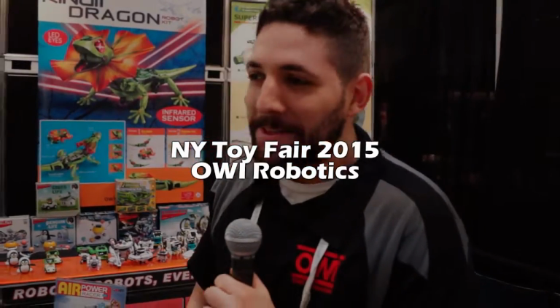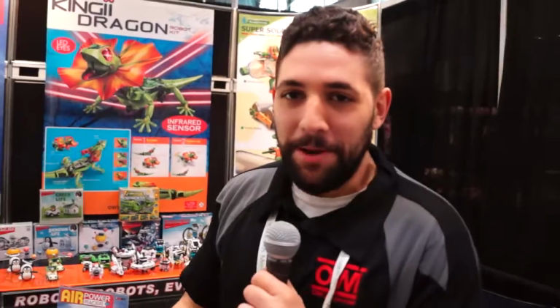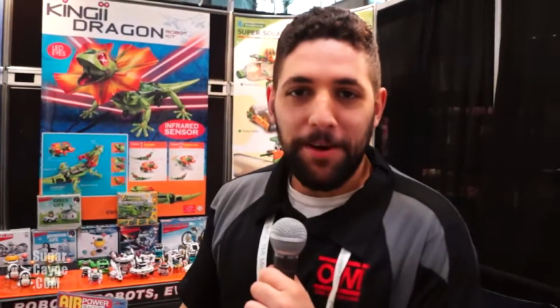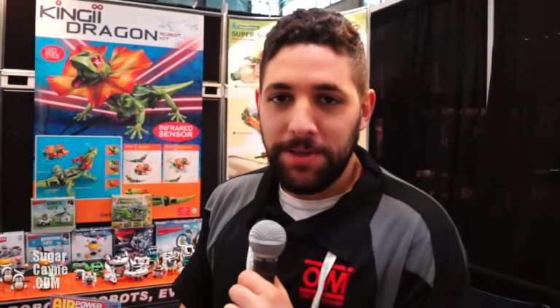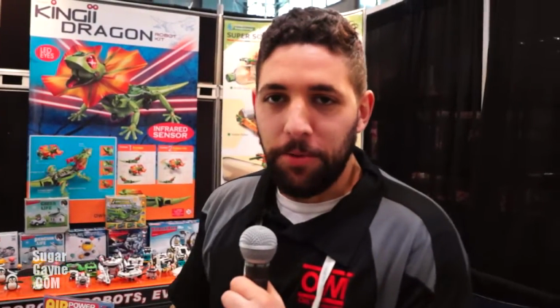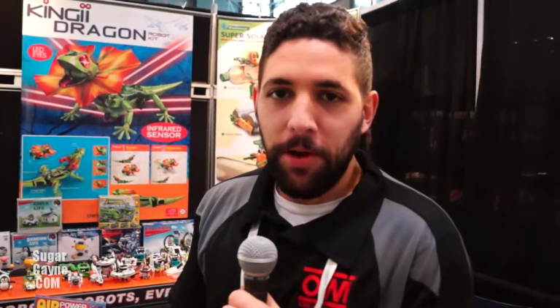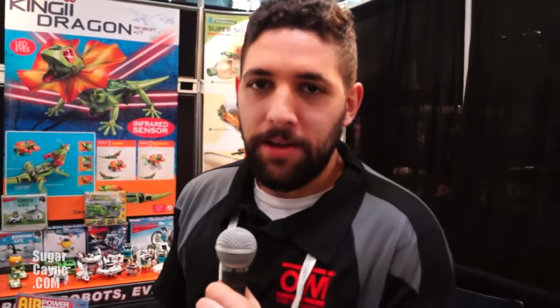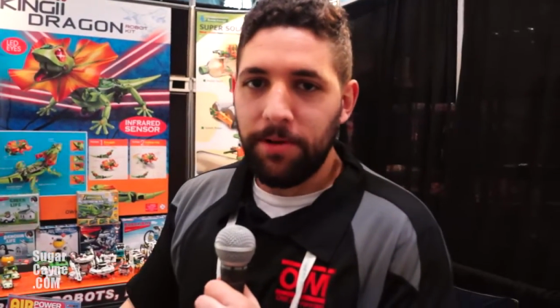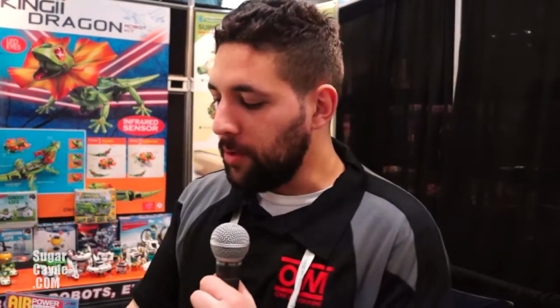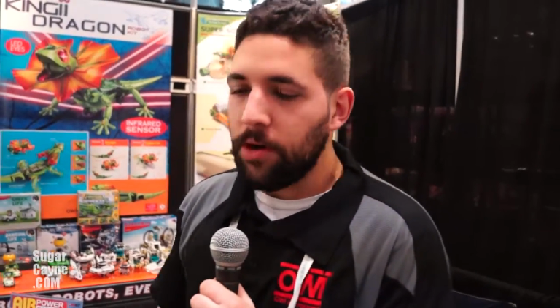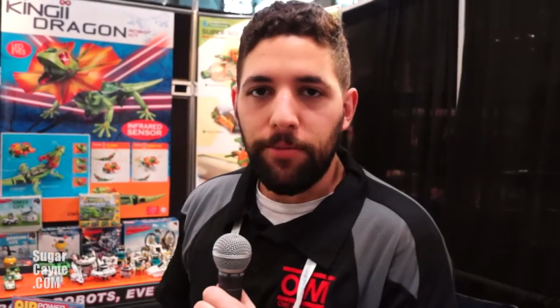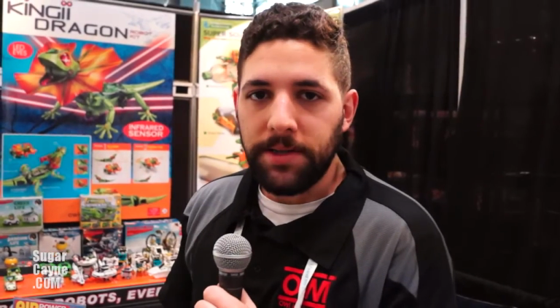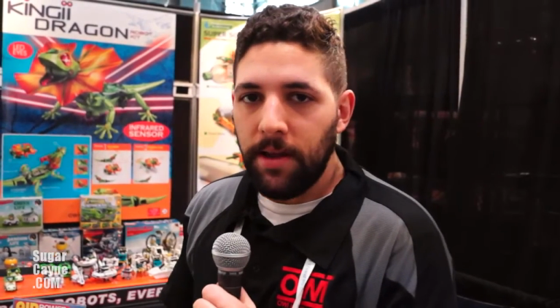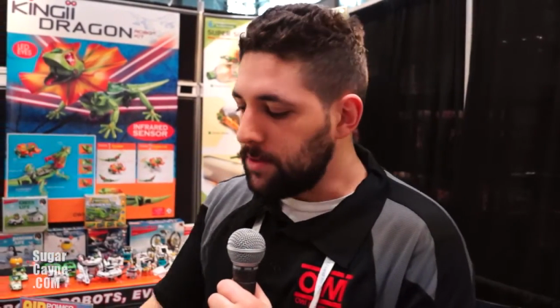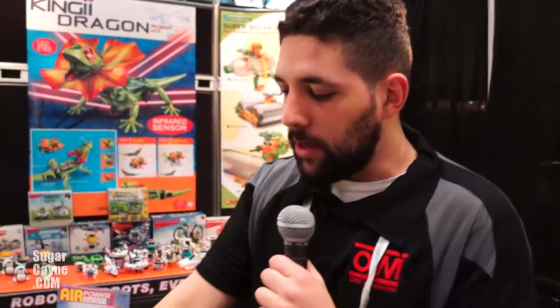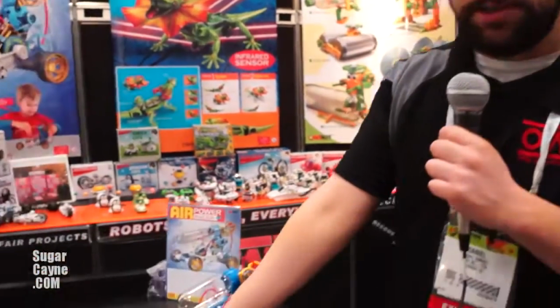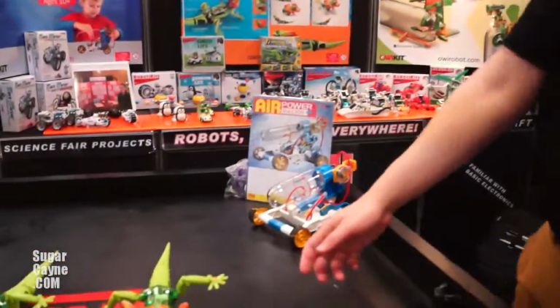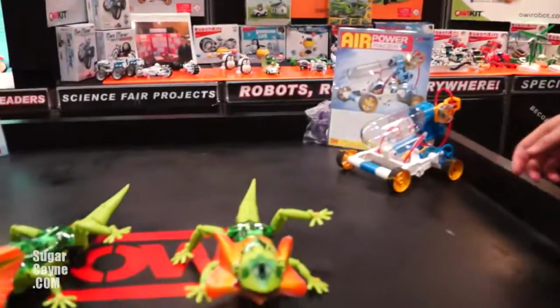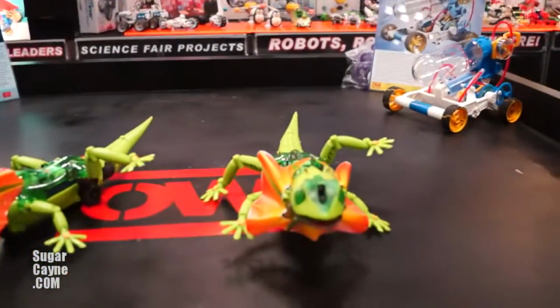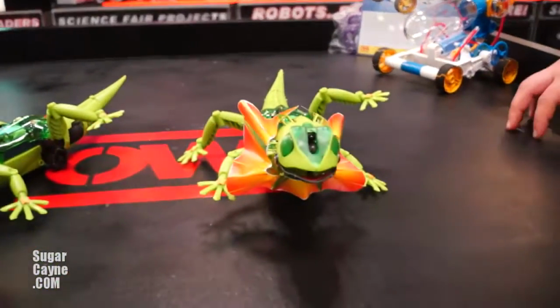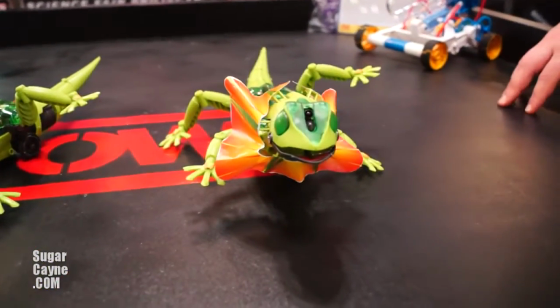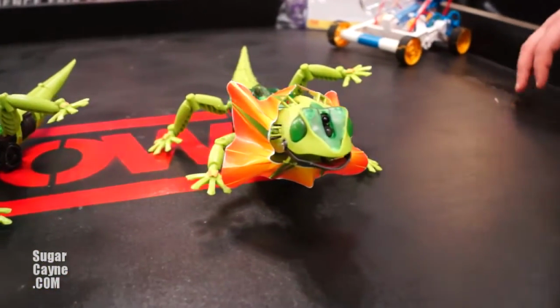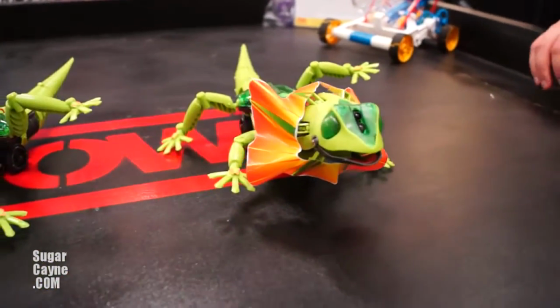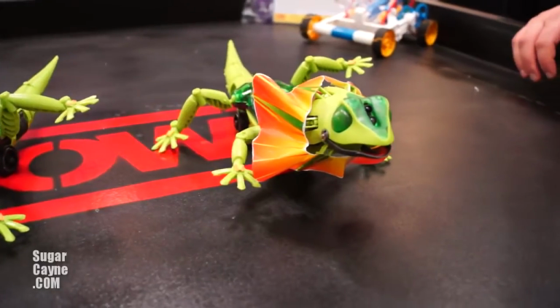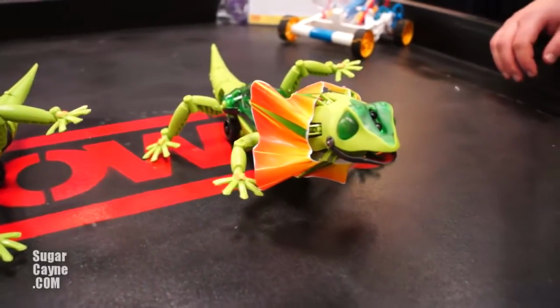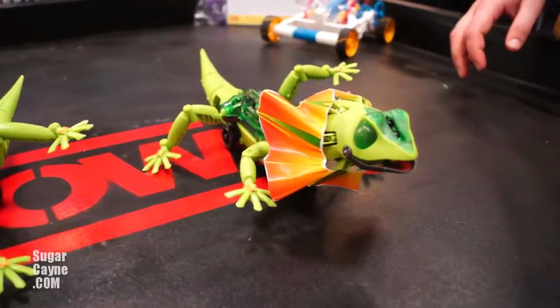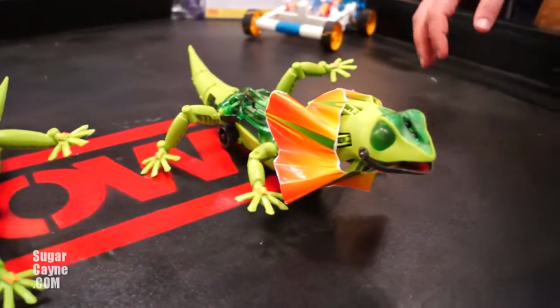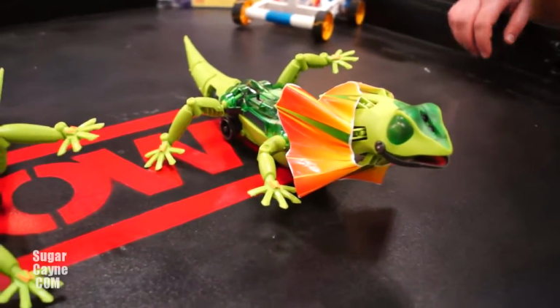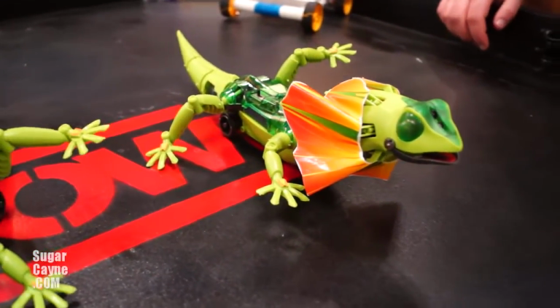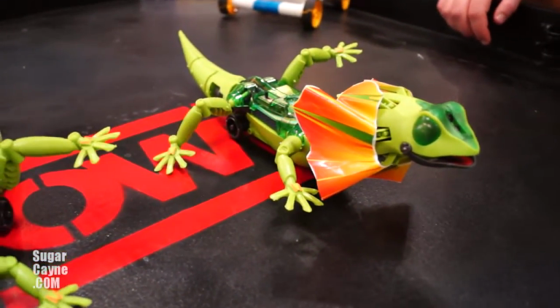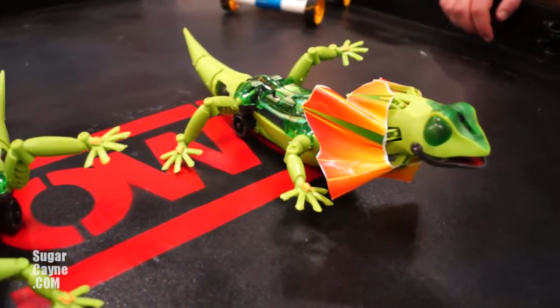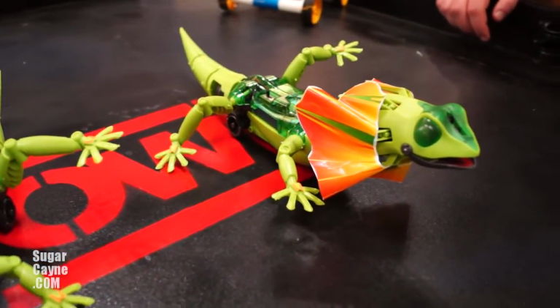My name is Dan Ramirez with OWI. I'm going to be showing you one of our new products today. This is the Kinji Dragon robot. It's an infrared sensor robot that has an infrared sensor that works in two different ways.